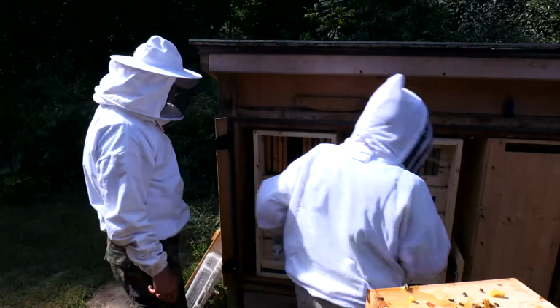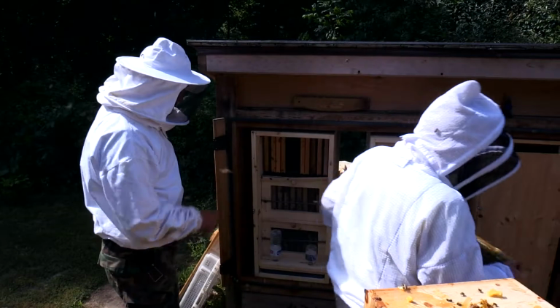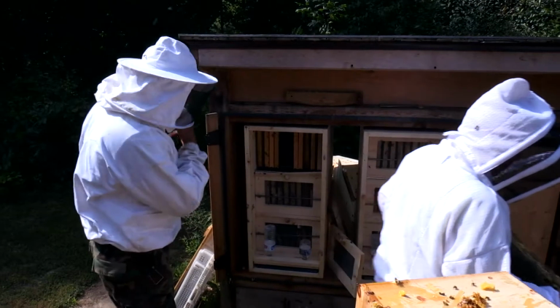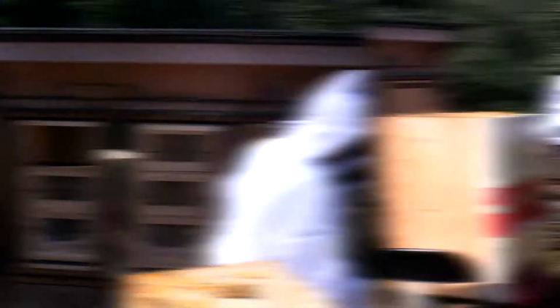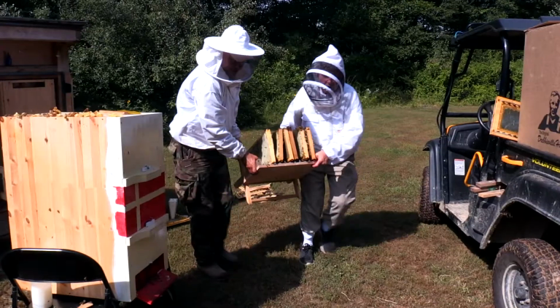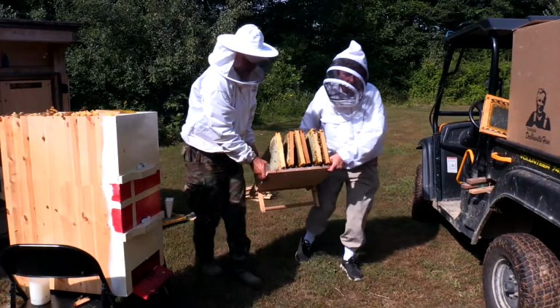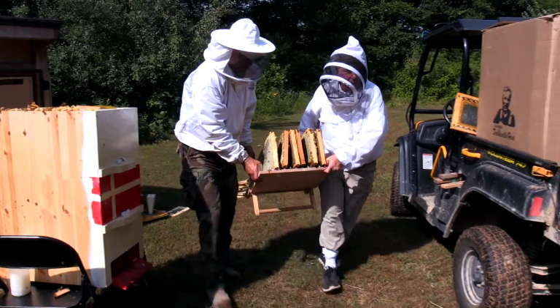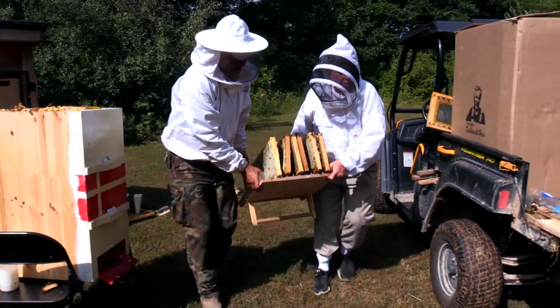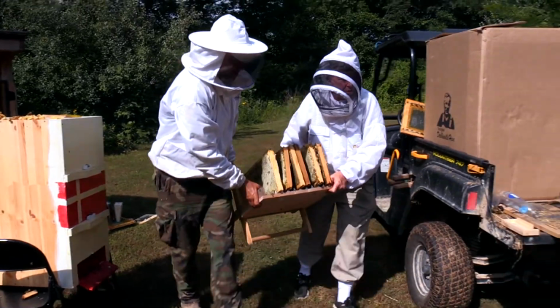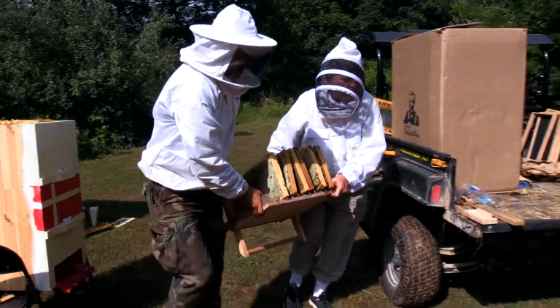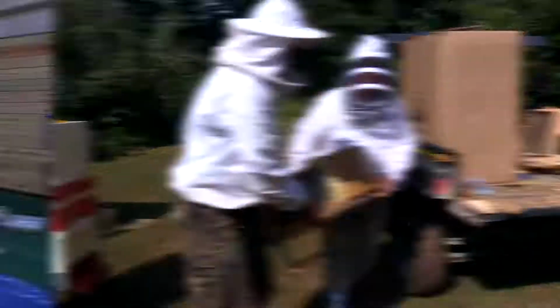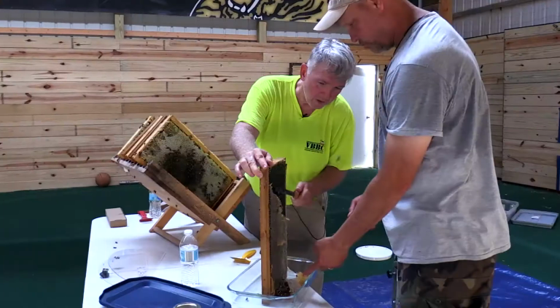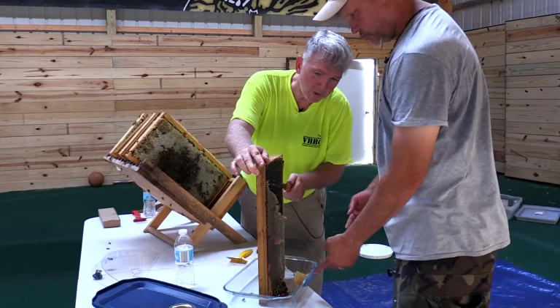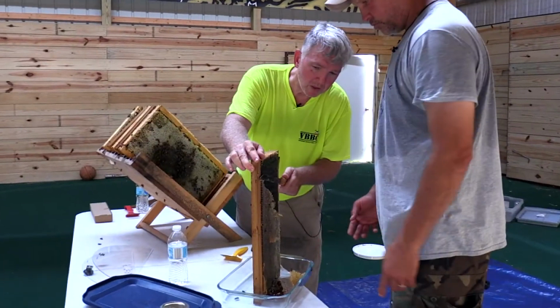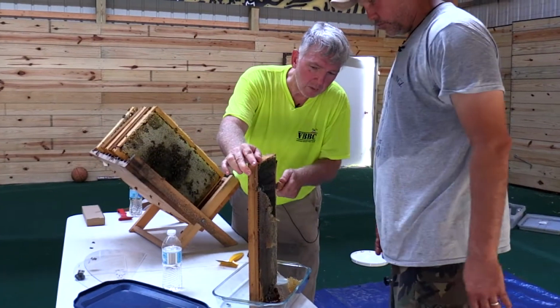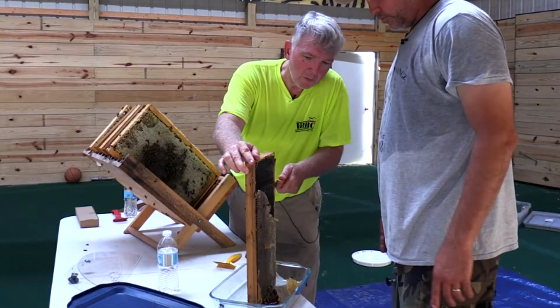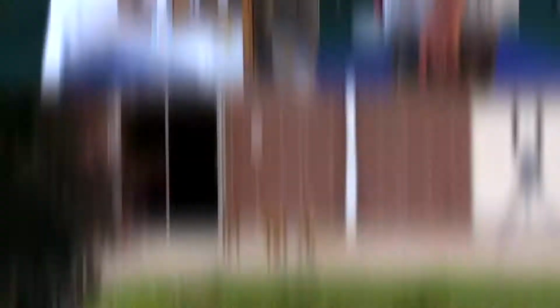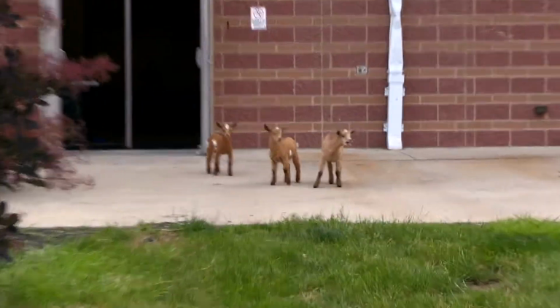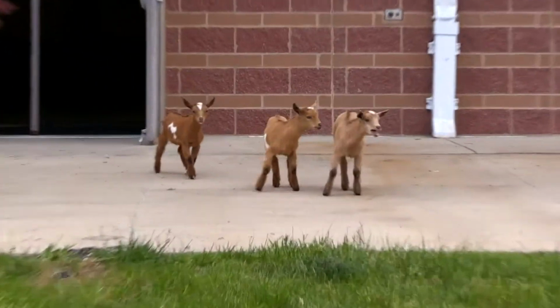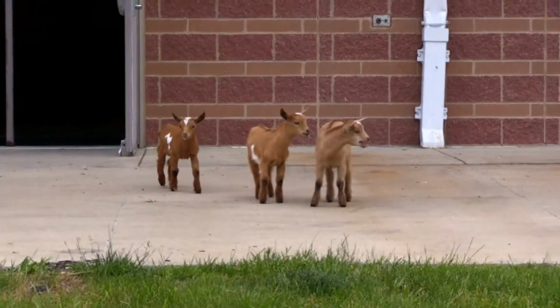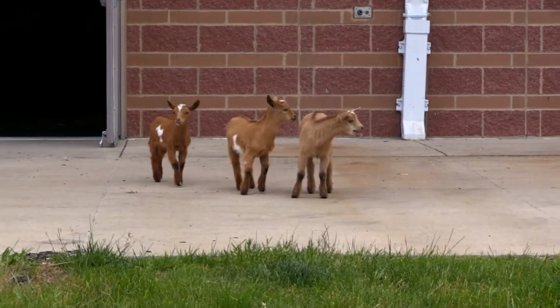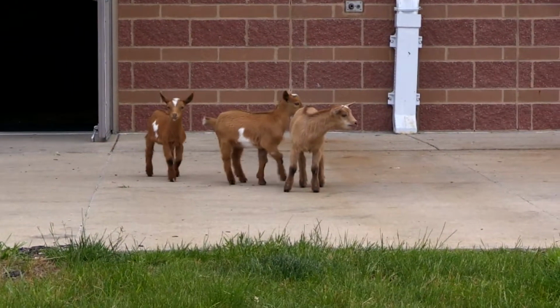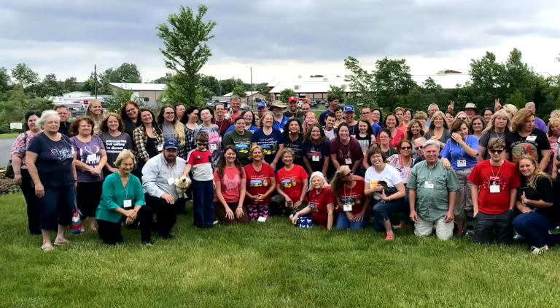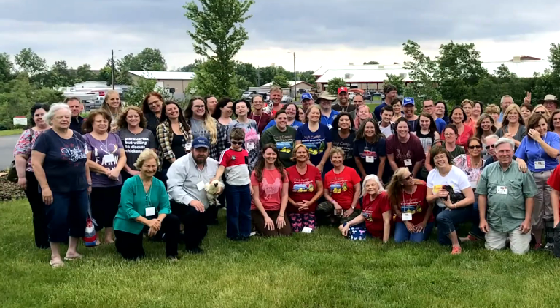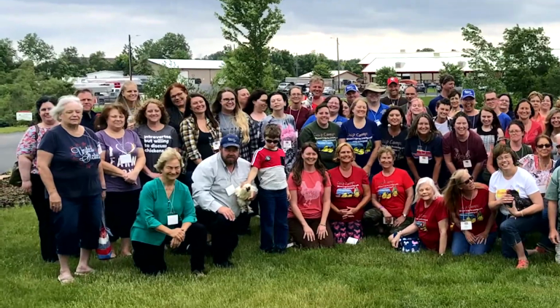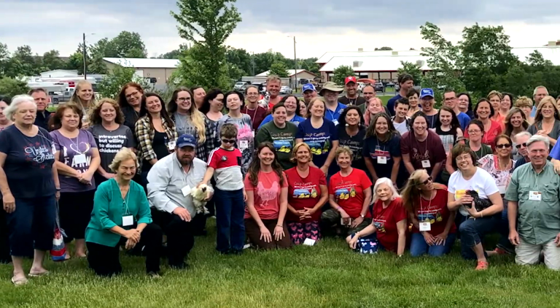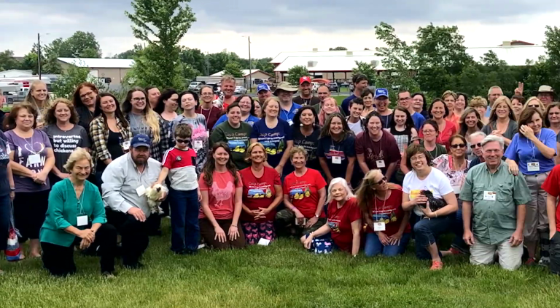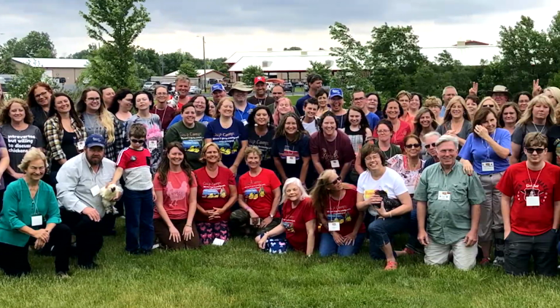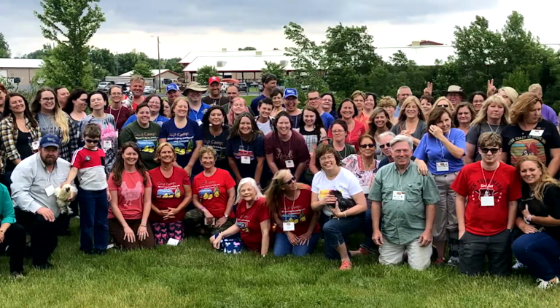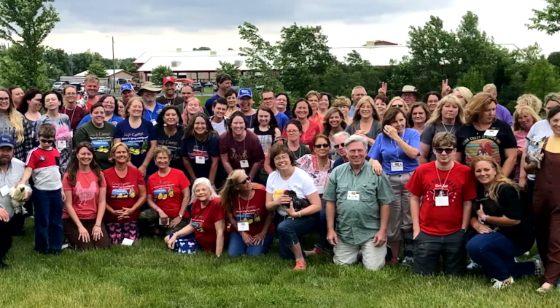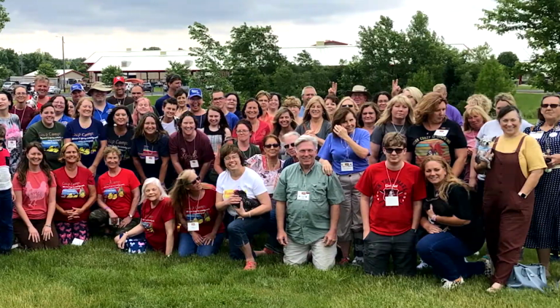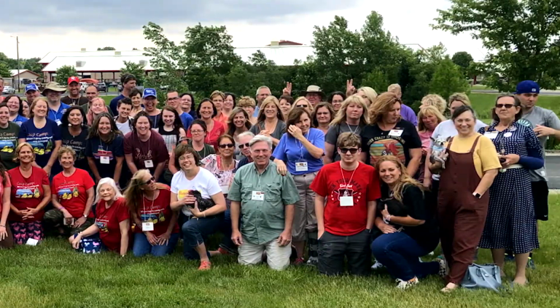Finally, it was time to pull some of our own honey. Don't put your hands down at the bottom. As if there wasn't enough craziness in the first half of the year, we also hosted another coop camp in June.